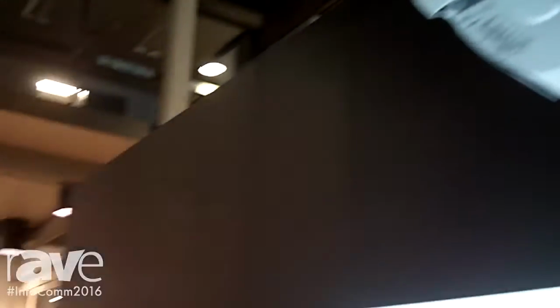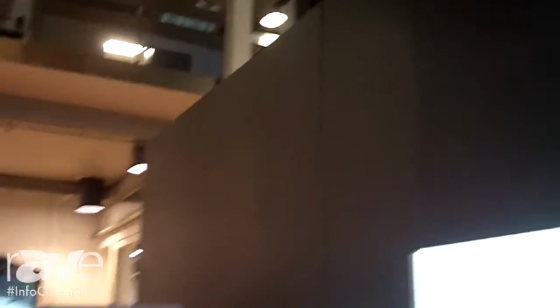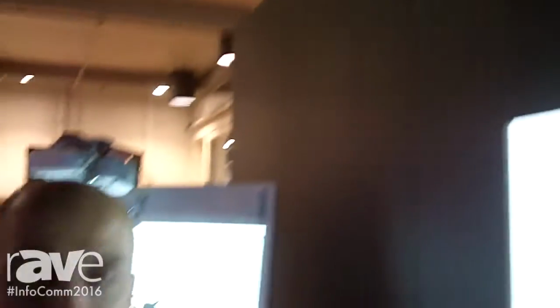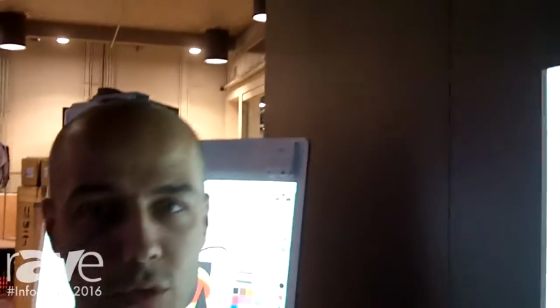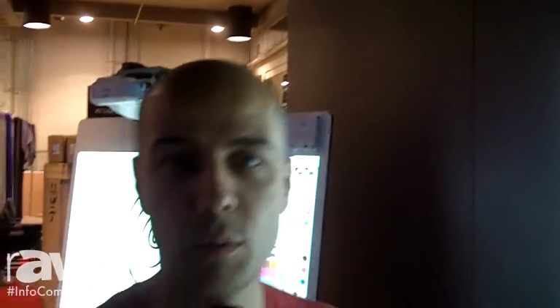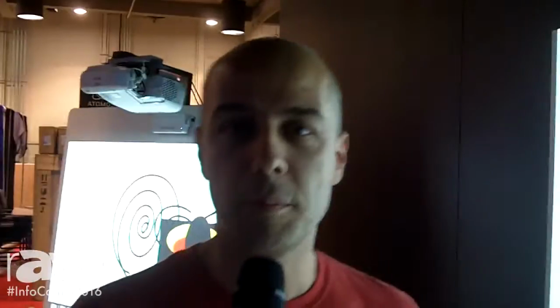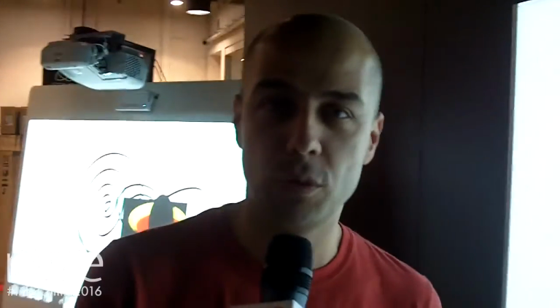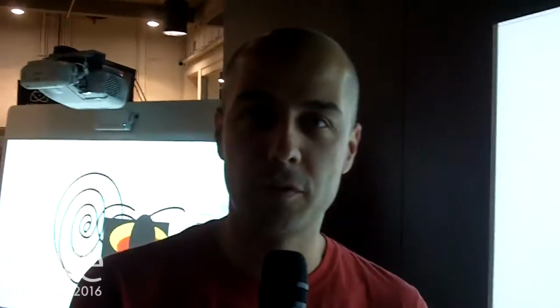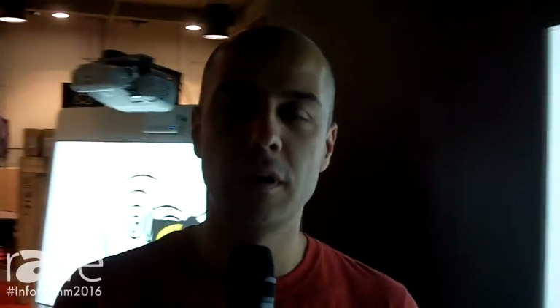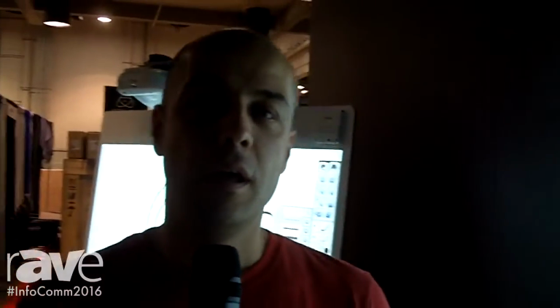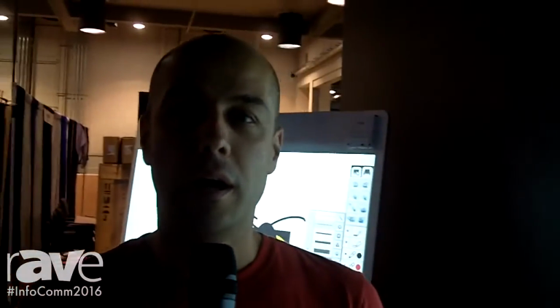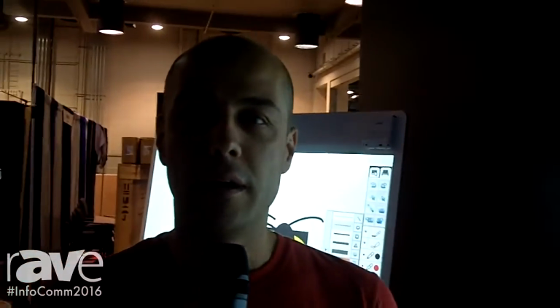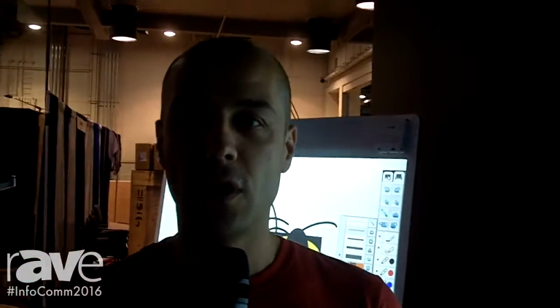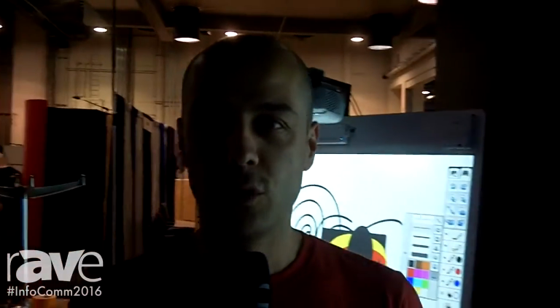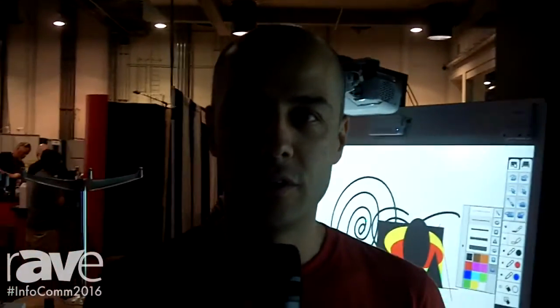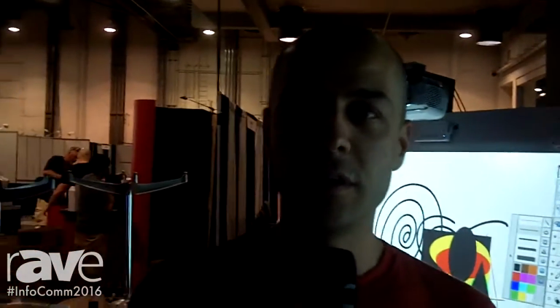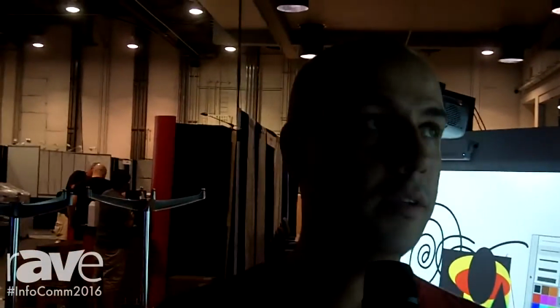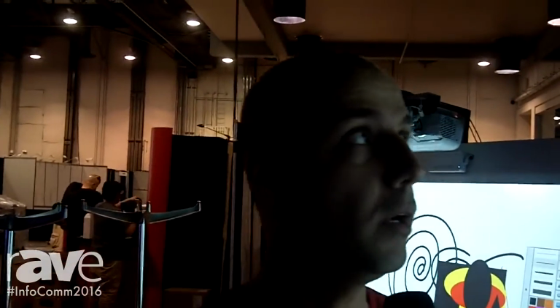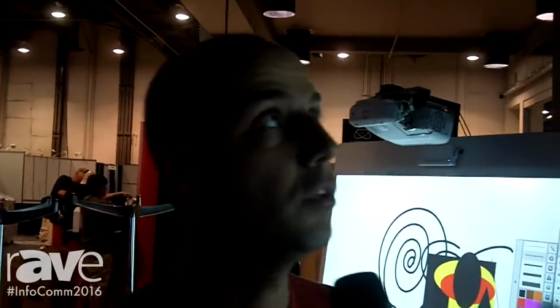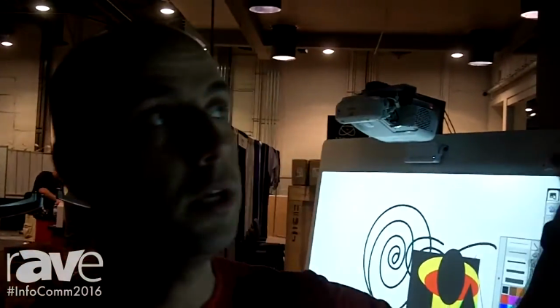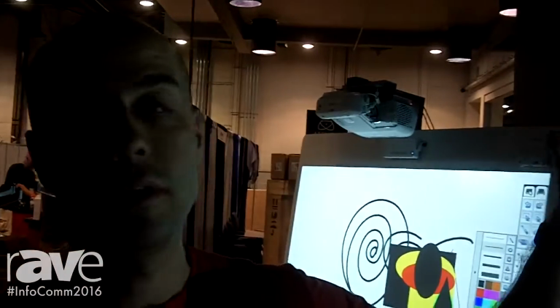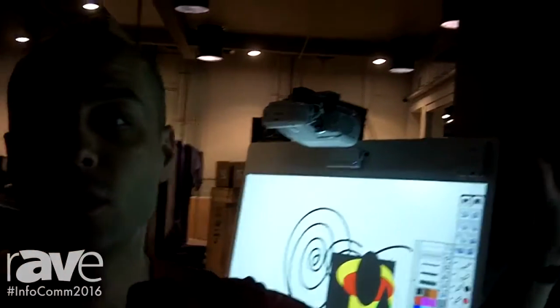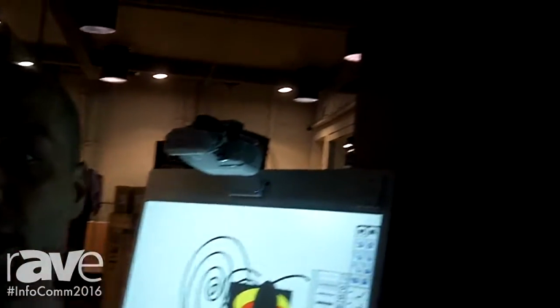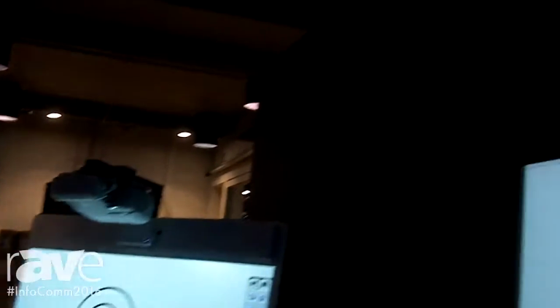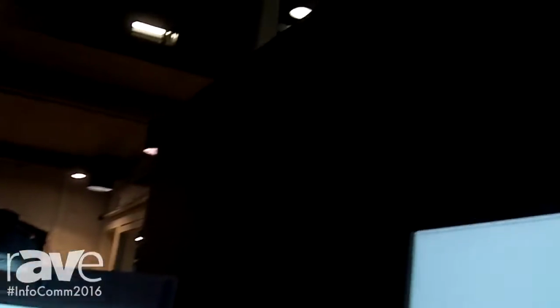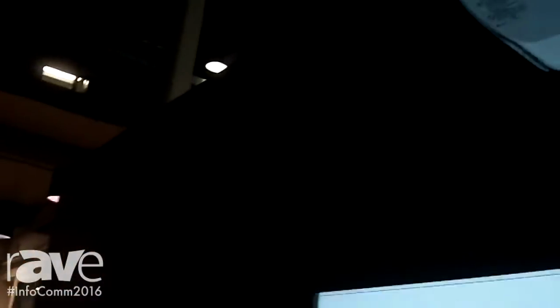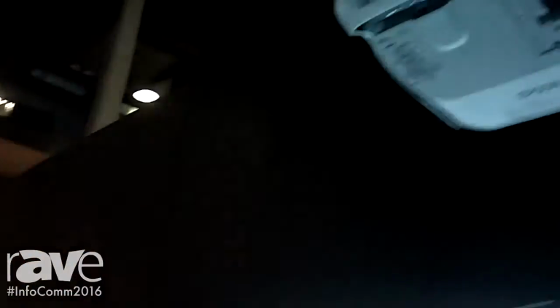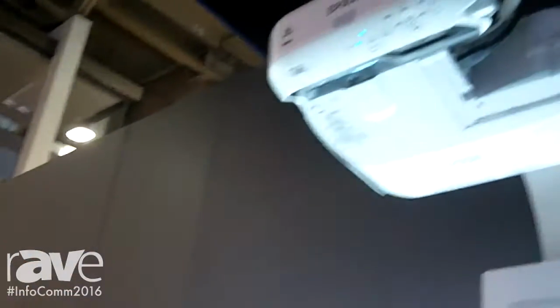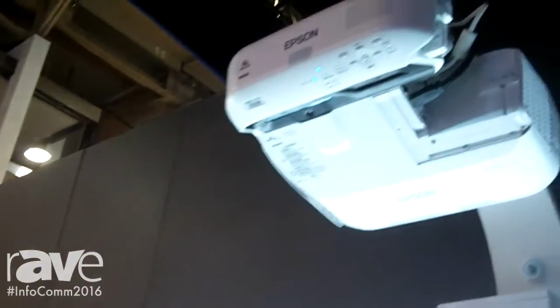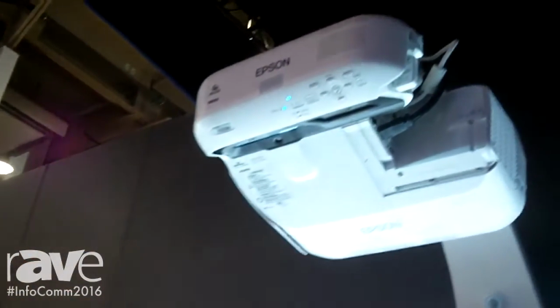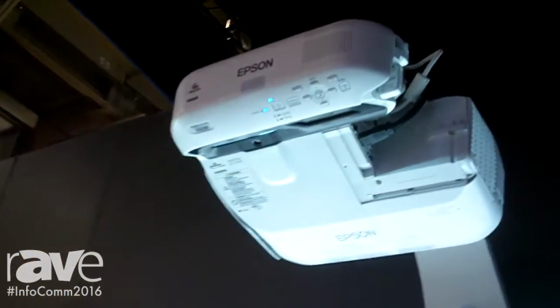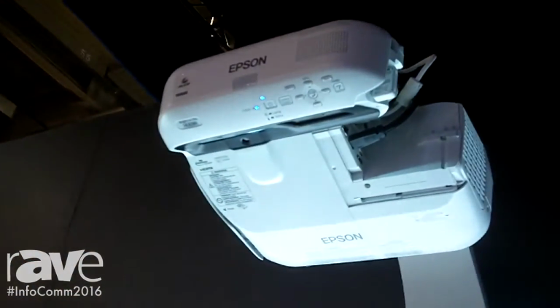Hi, this is Sean Gunduz, Senior Product Manager with Epson at Infocom 2016. This year we're actually showcasing the new BrightLink Pro interactive all-in-one display.